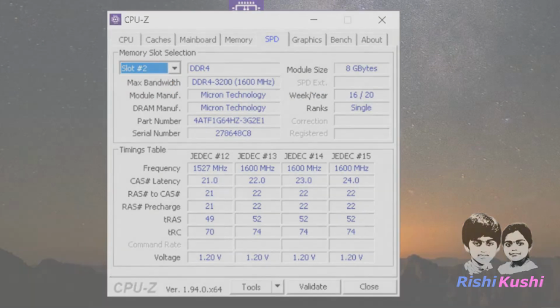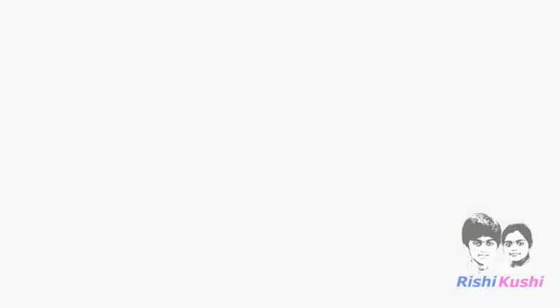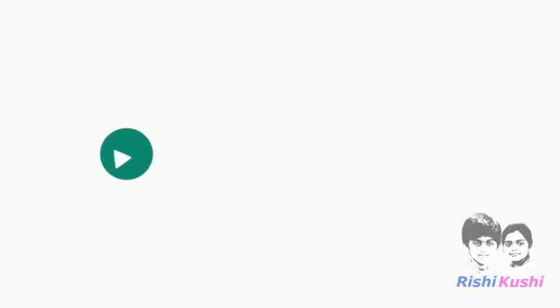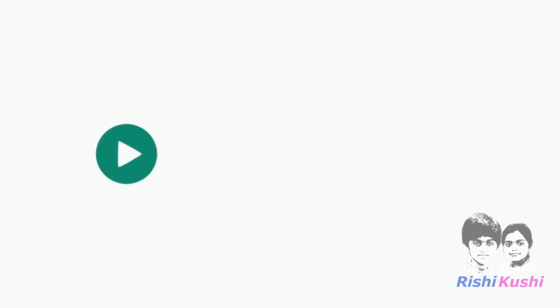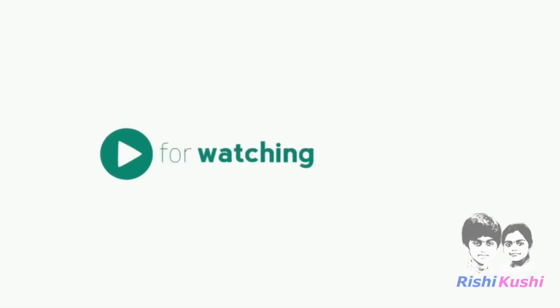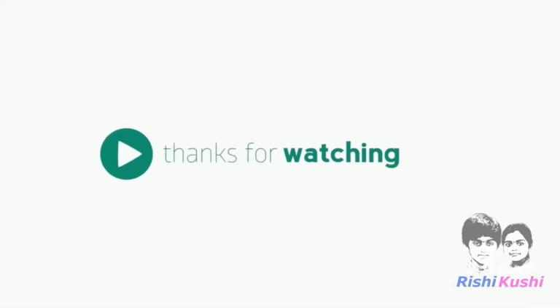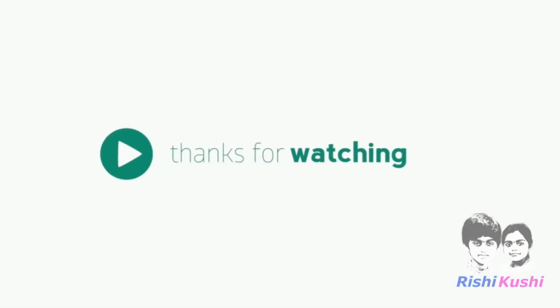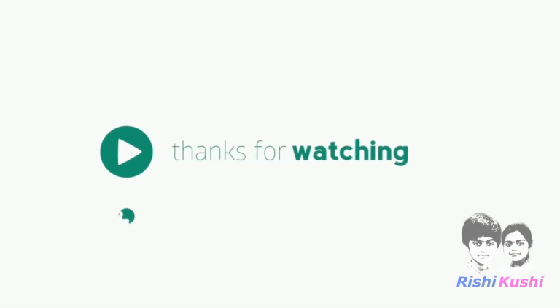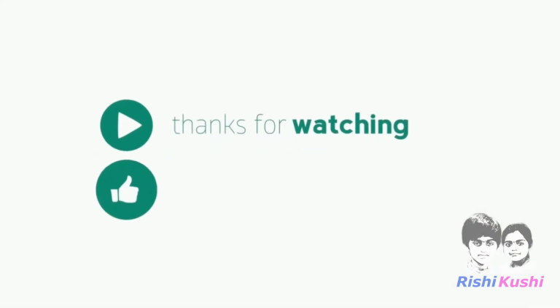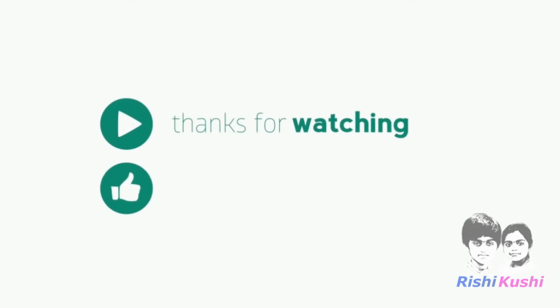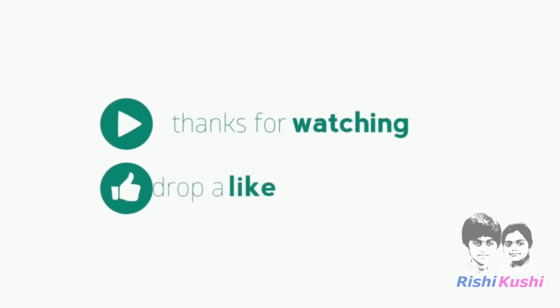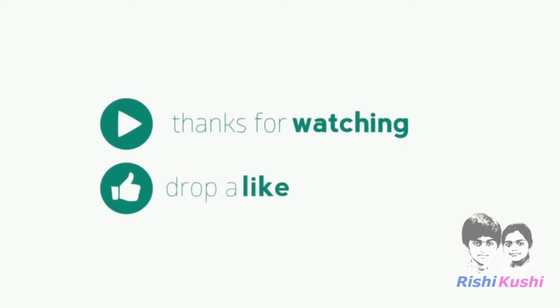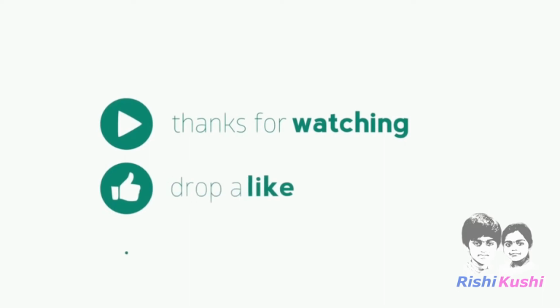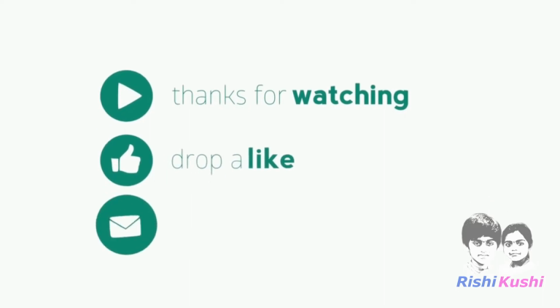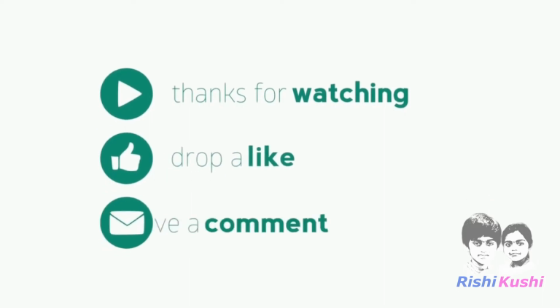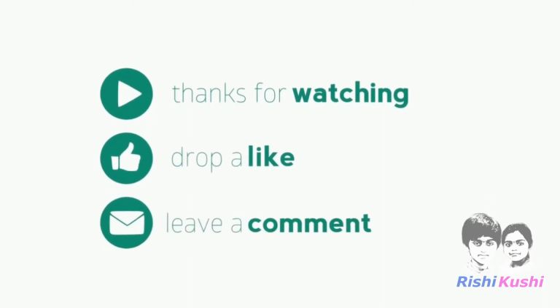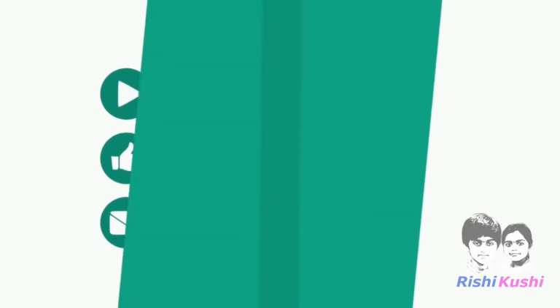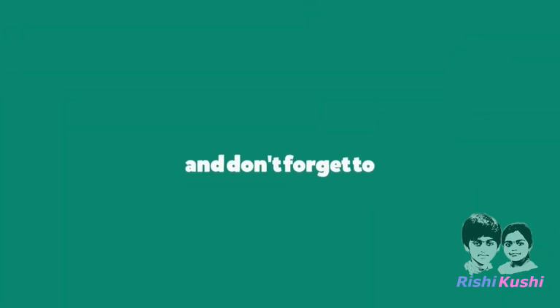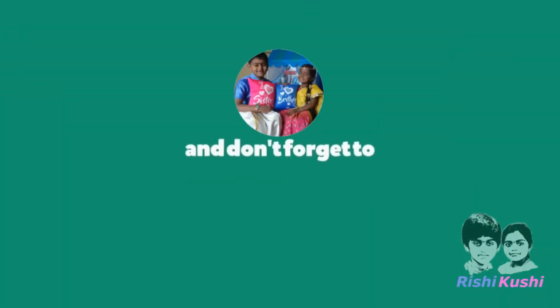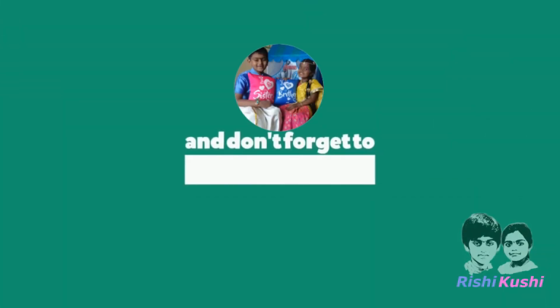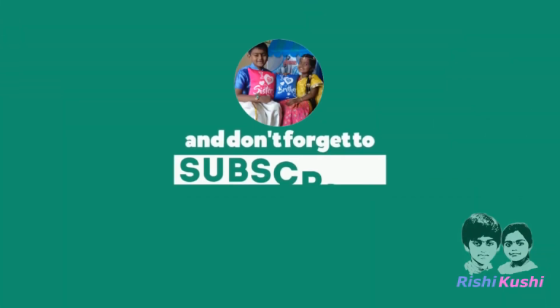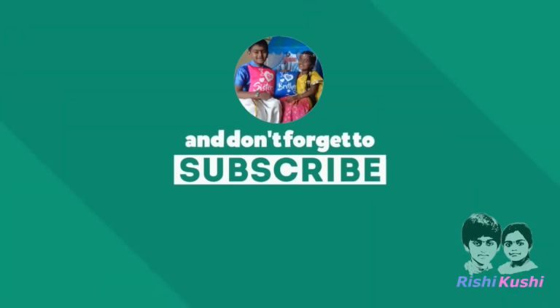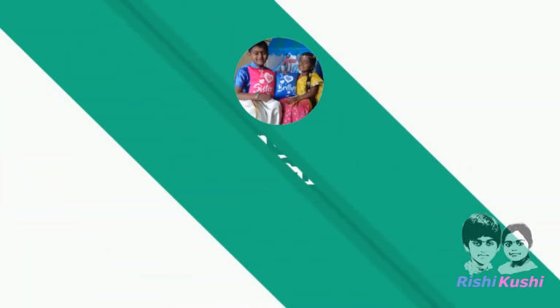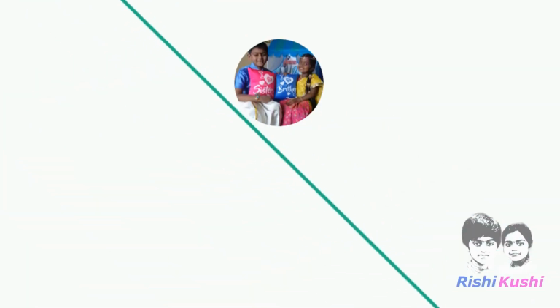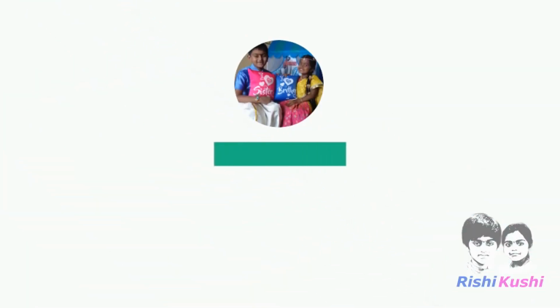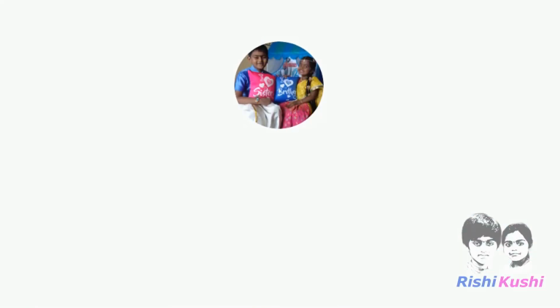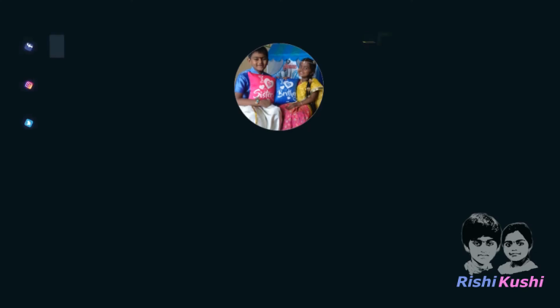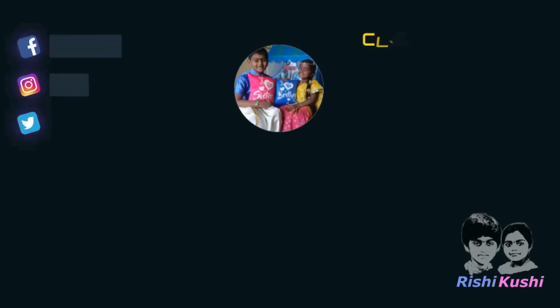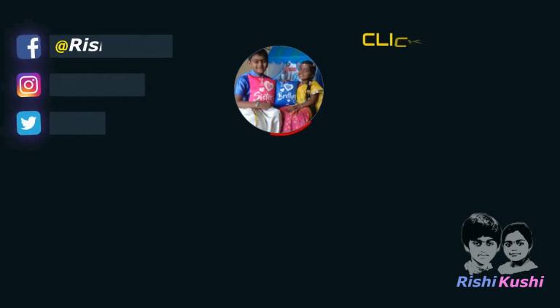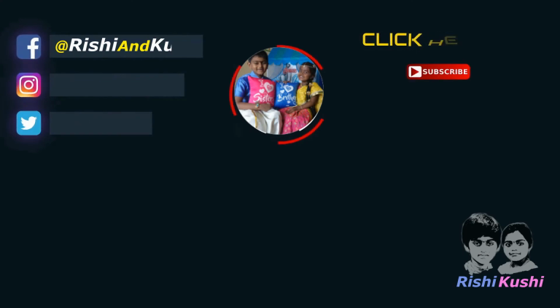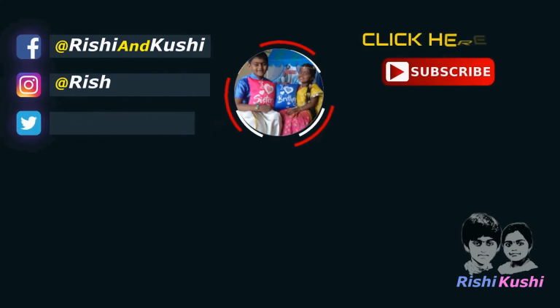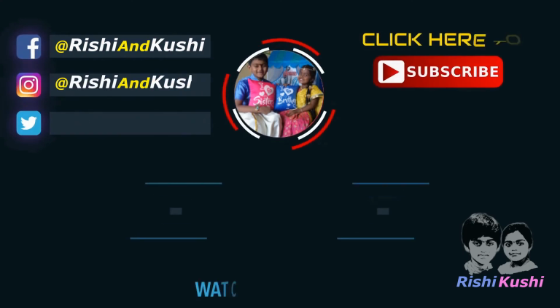Thank you for watching our video. If you find it useful, kindly like, share, comment, and subscribe. For further updates, follow us on social media.